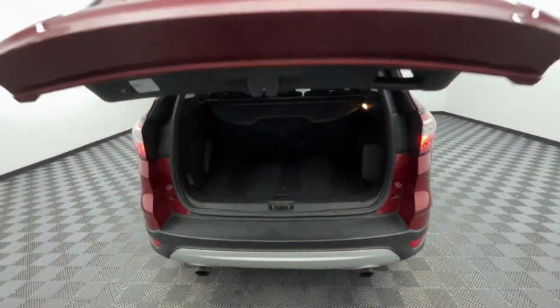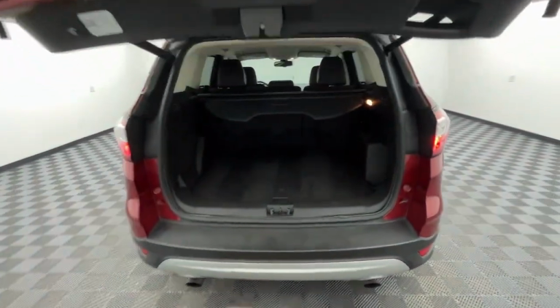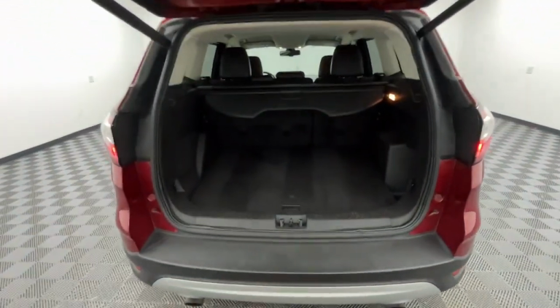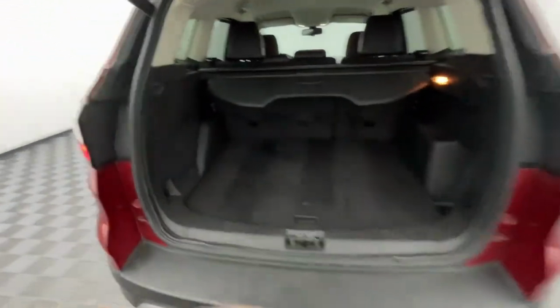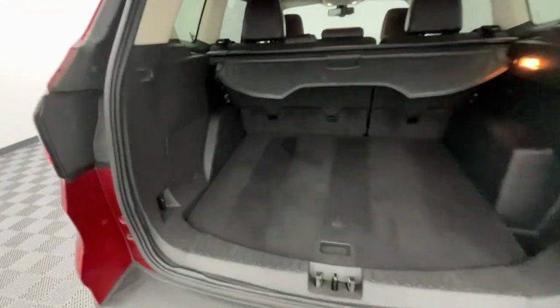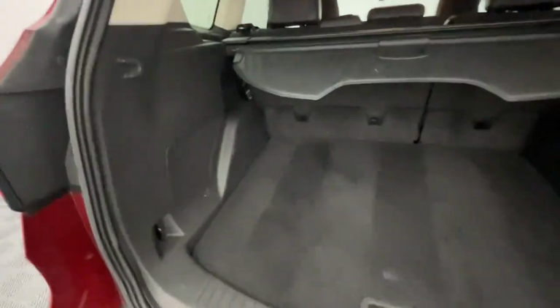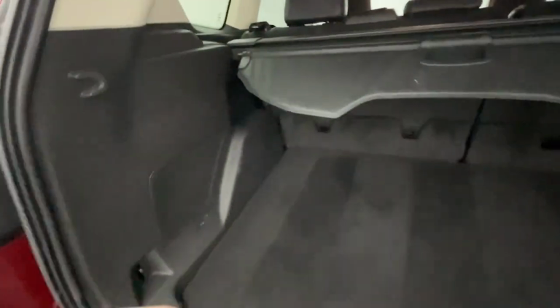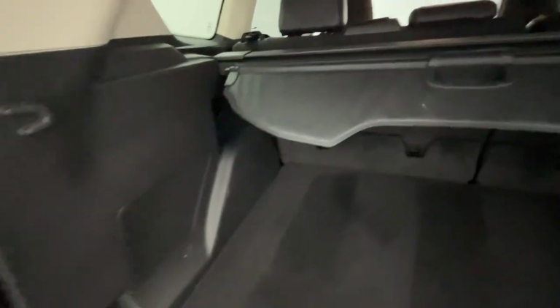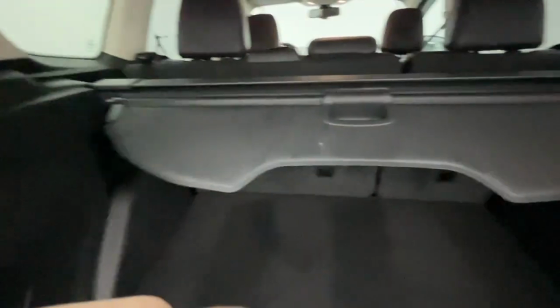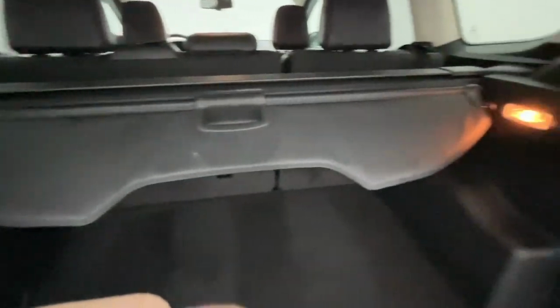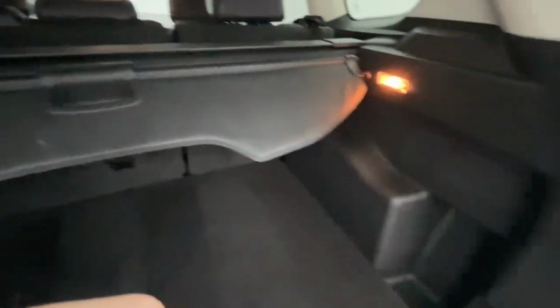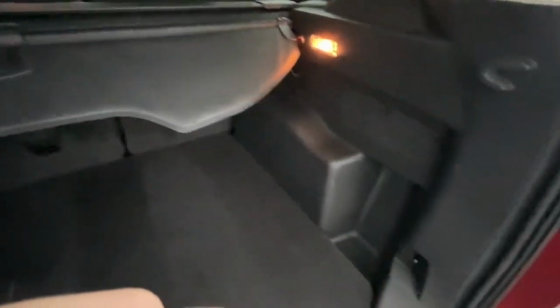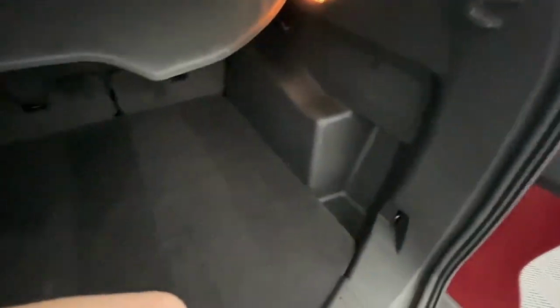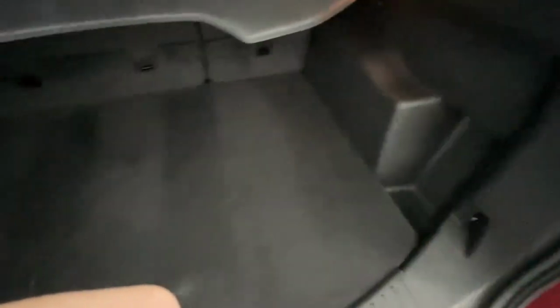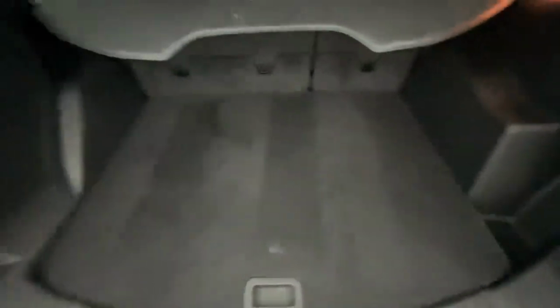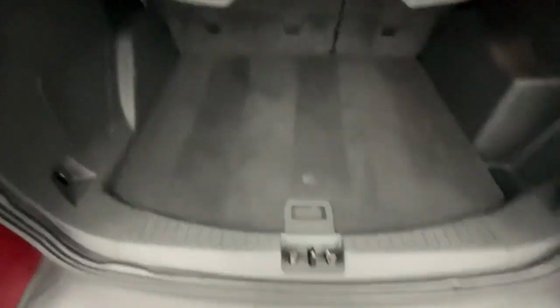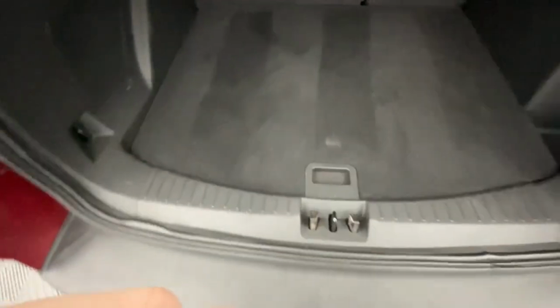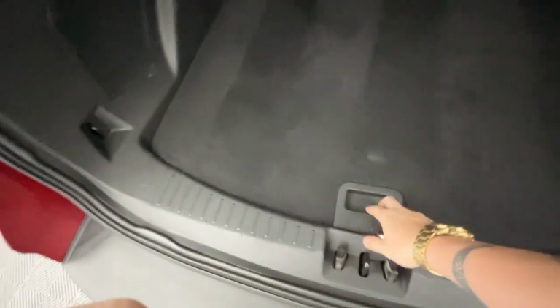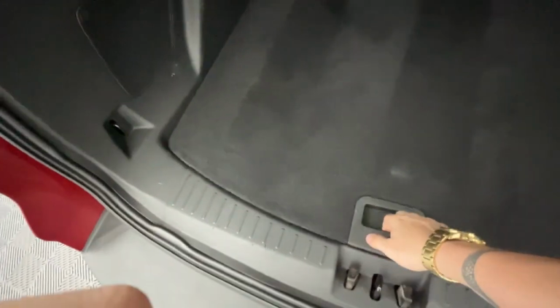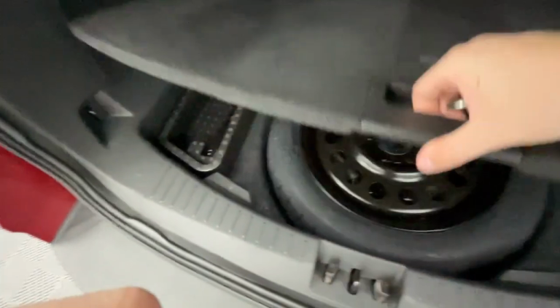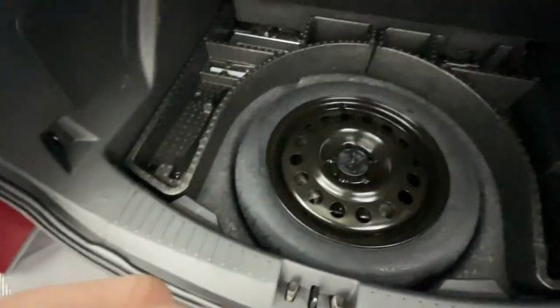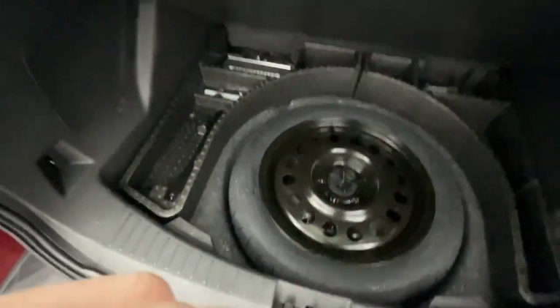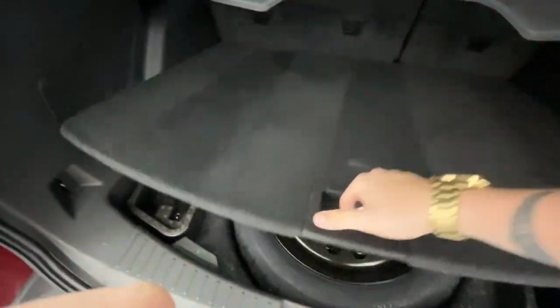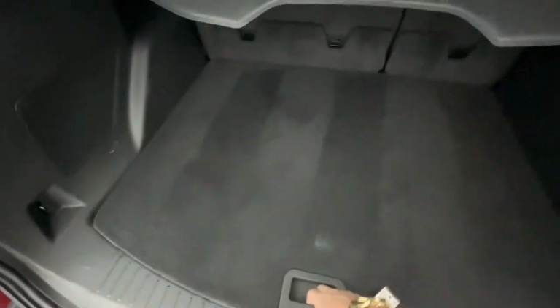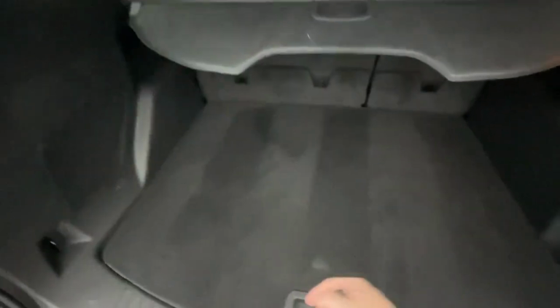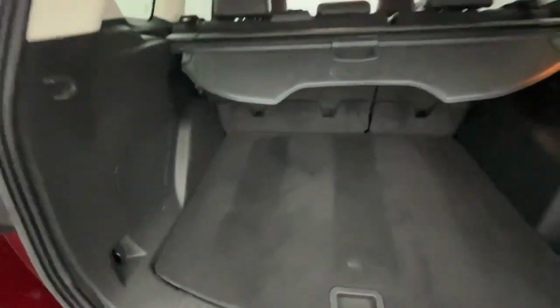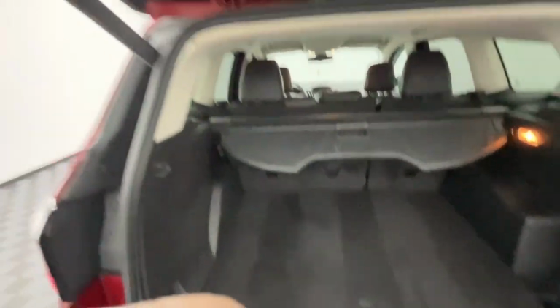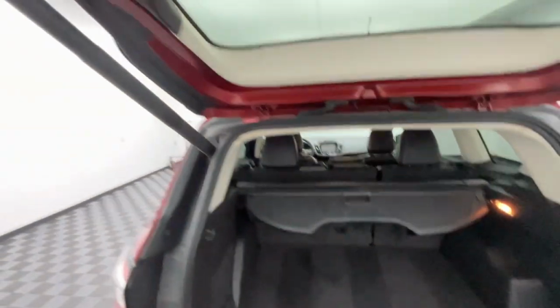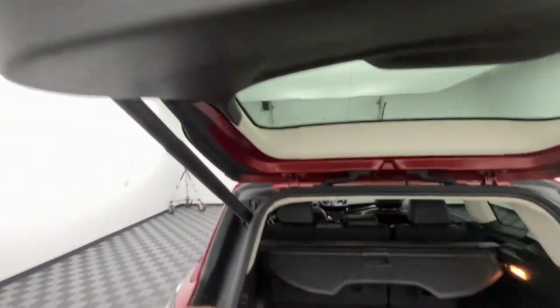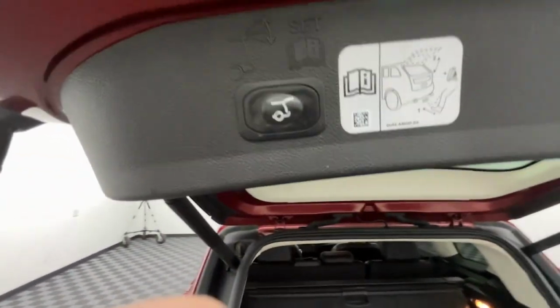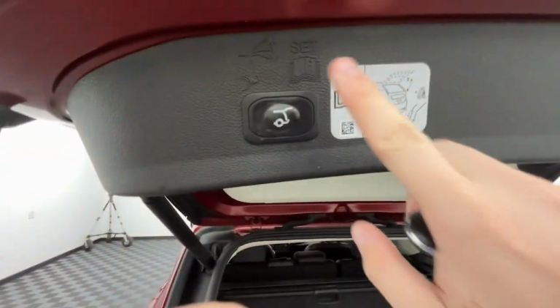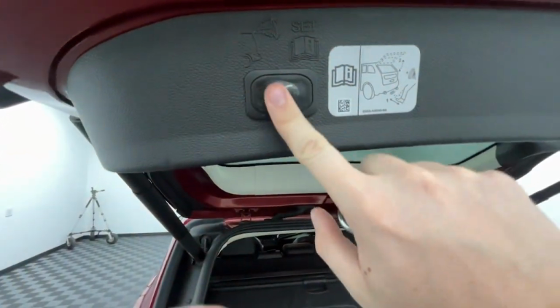Heated steering wheel, Apple CarPlay and/or Android Auto, keyless entry, navigation system, four-wheel drive, power passenger seat, remote engine start, heated mirrors, satellite radio, fog lamps.